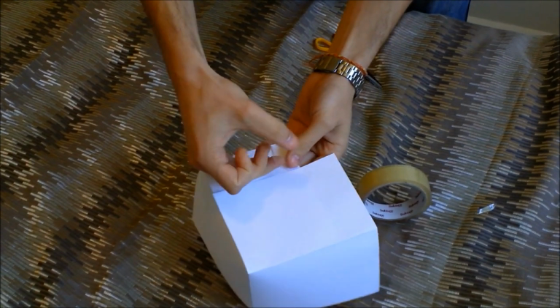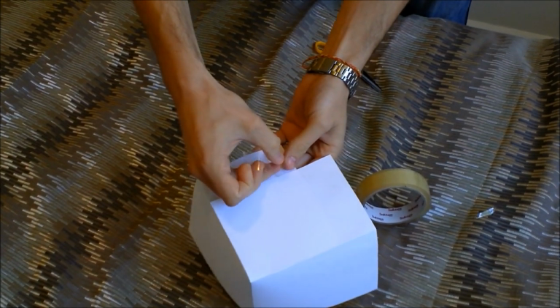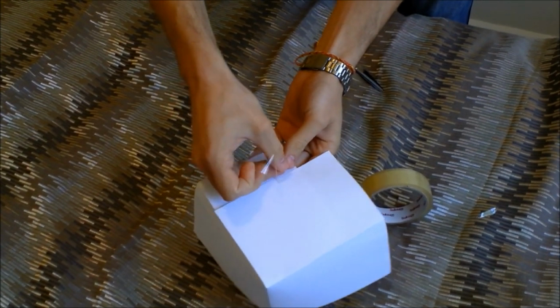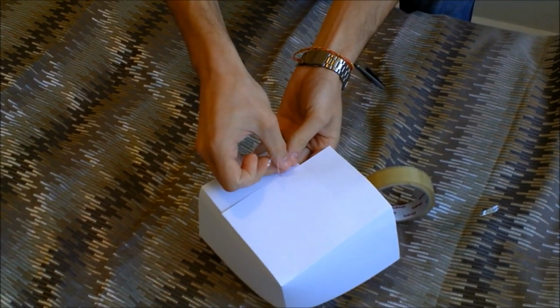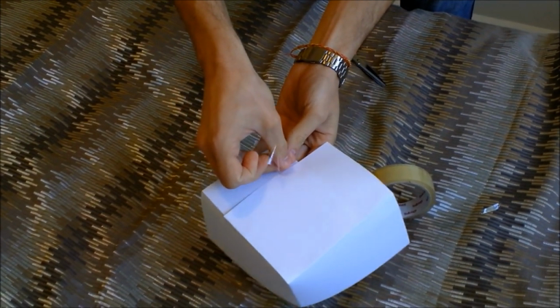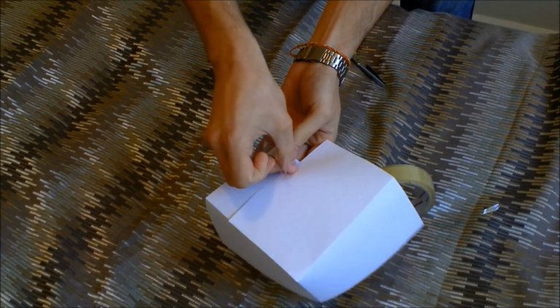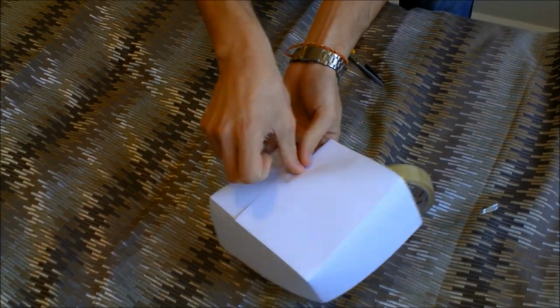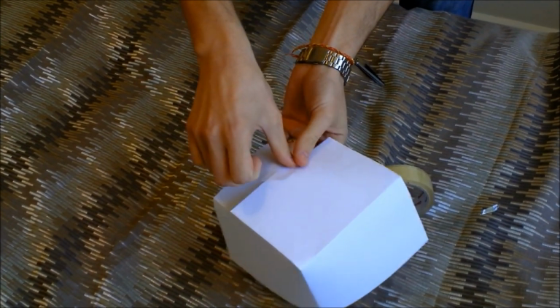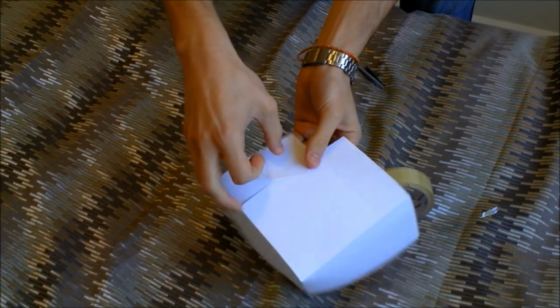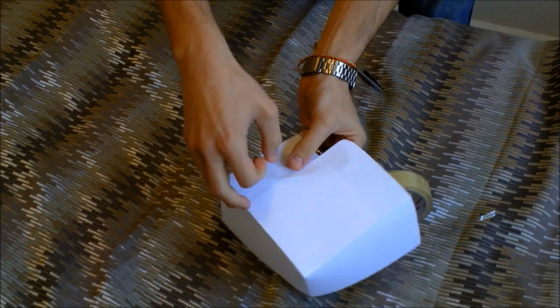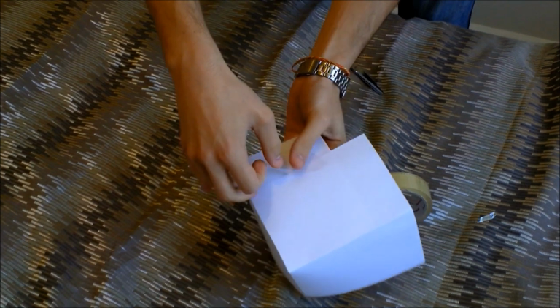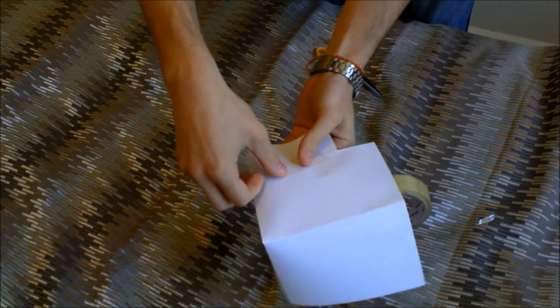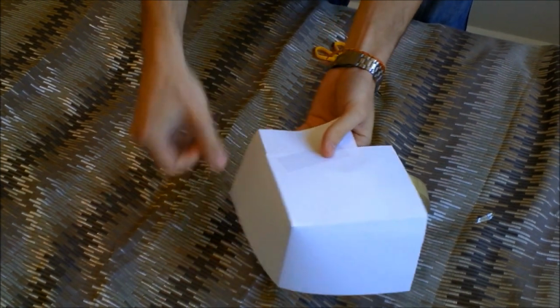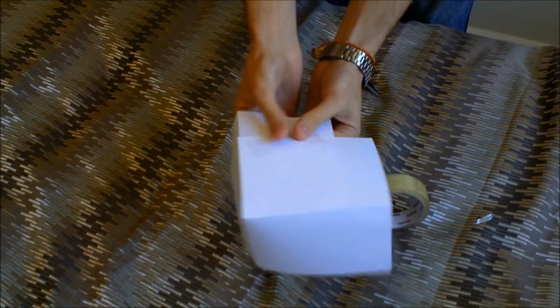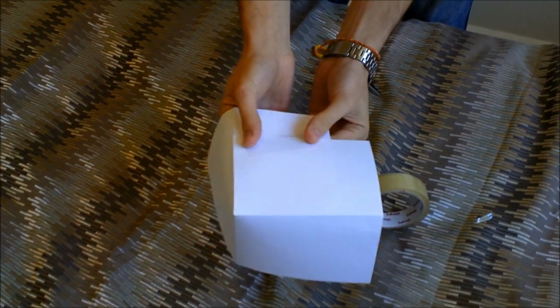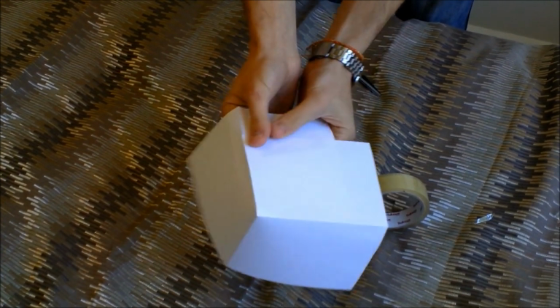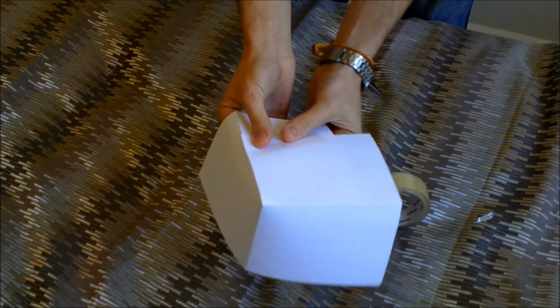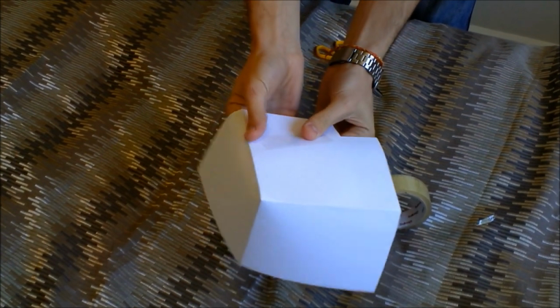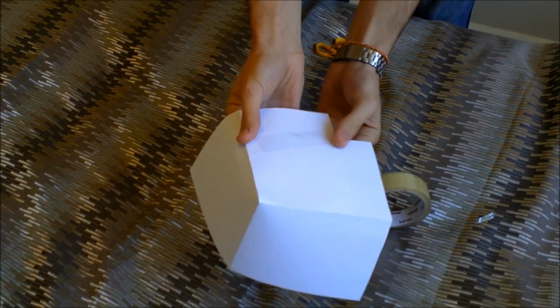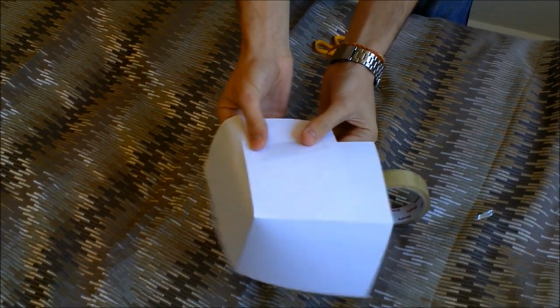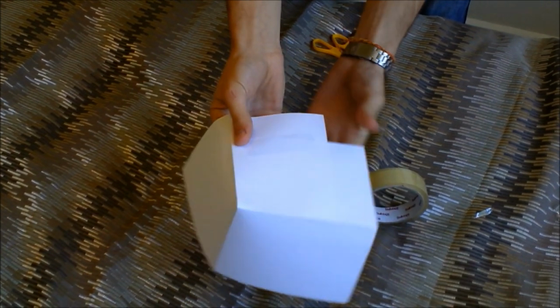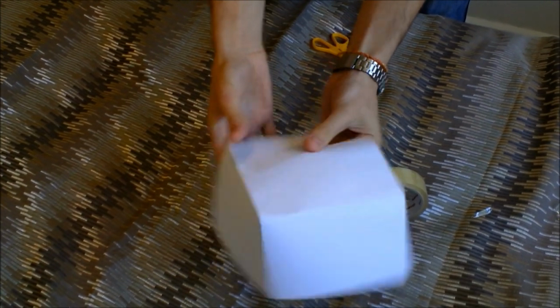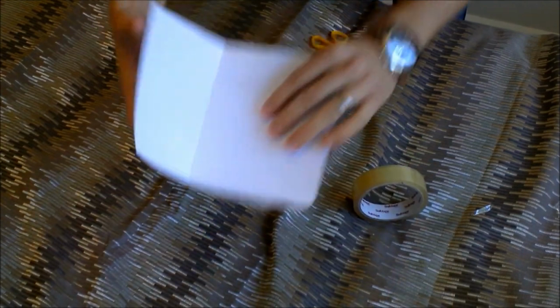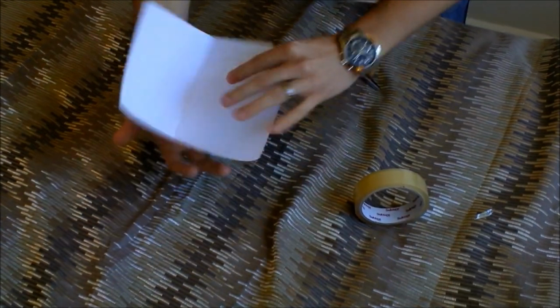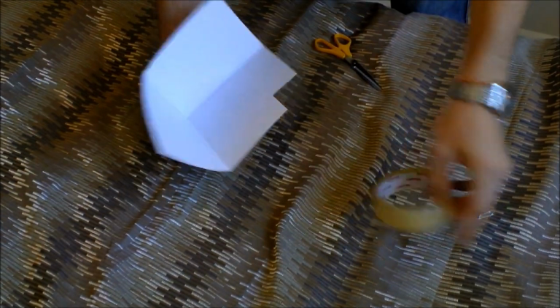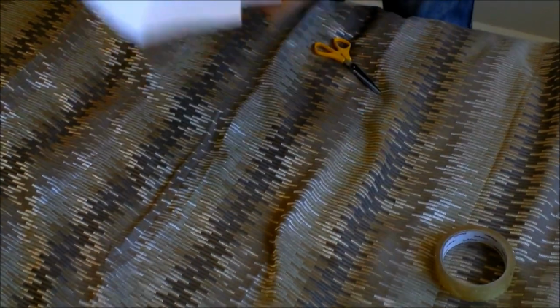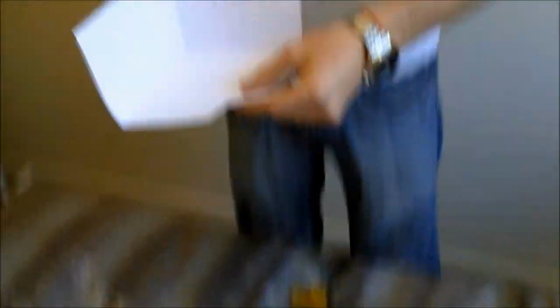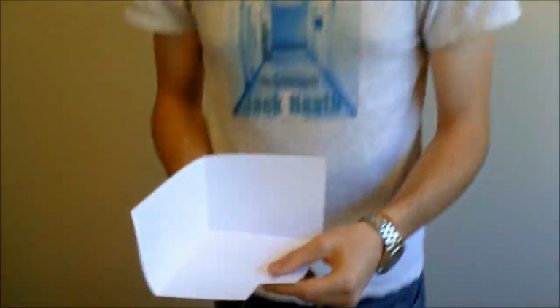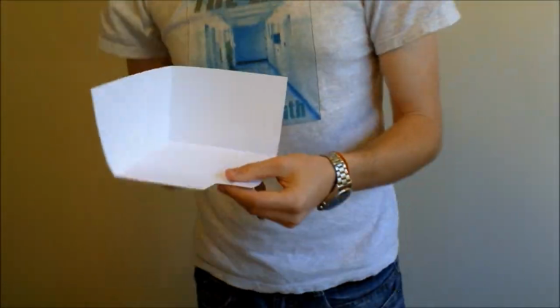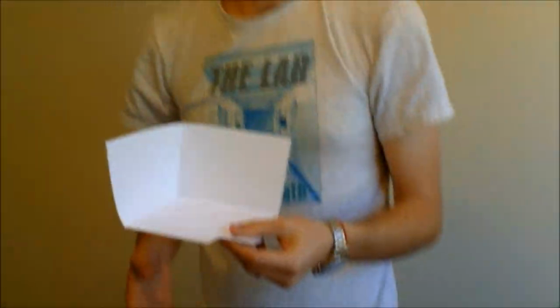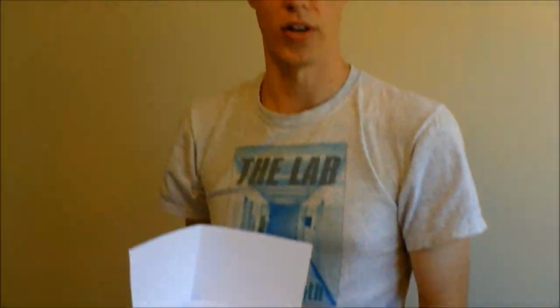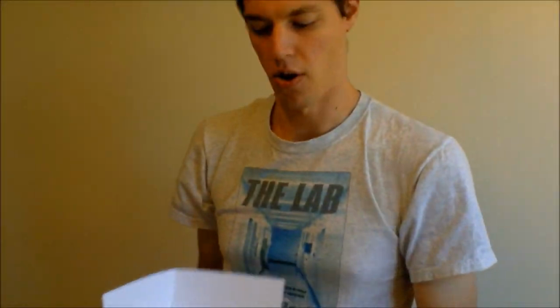Like so. Okay, so this is your invisible bookend. This is what you're going to use.